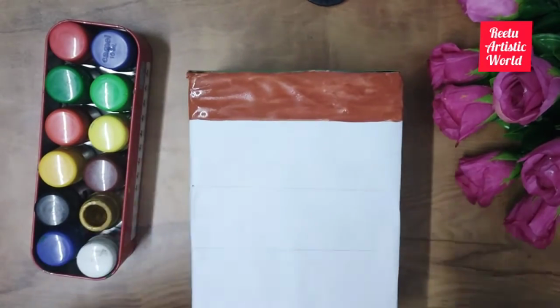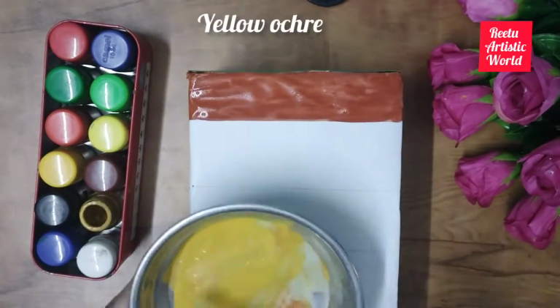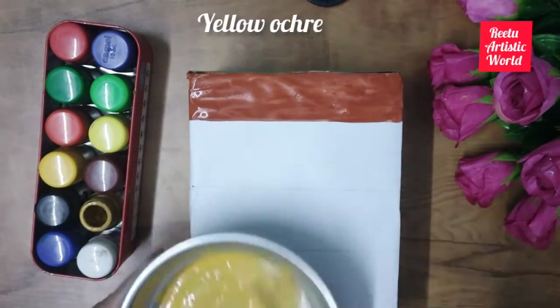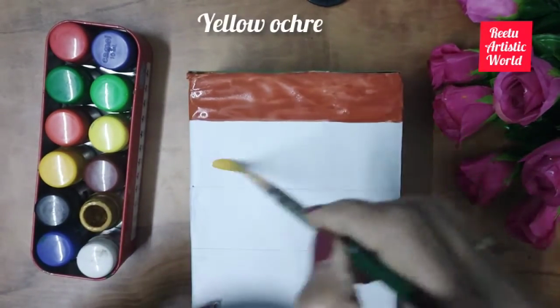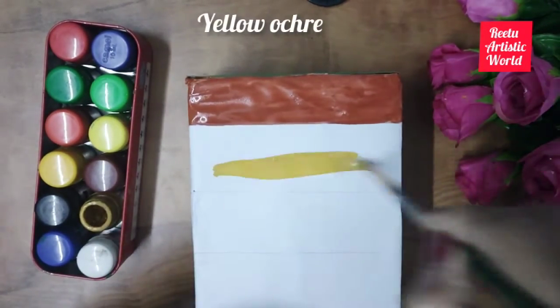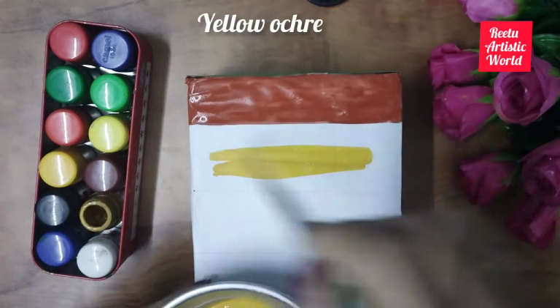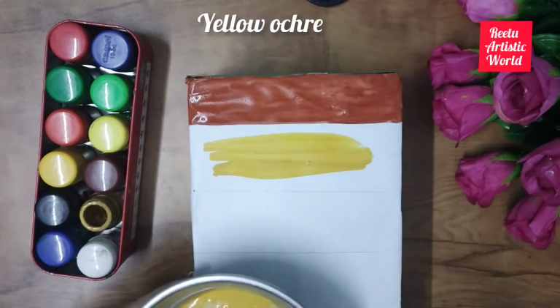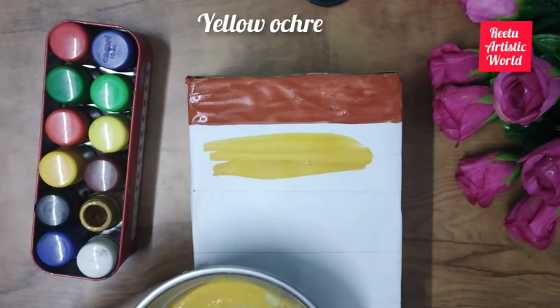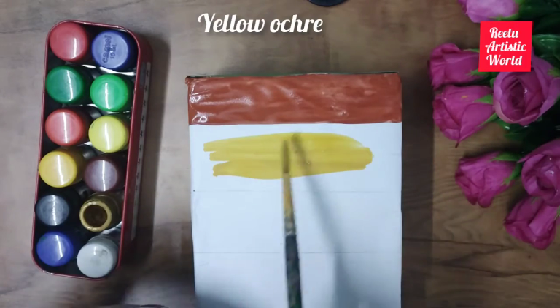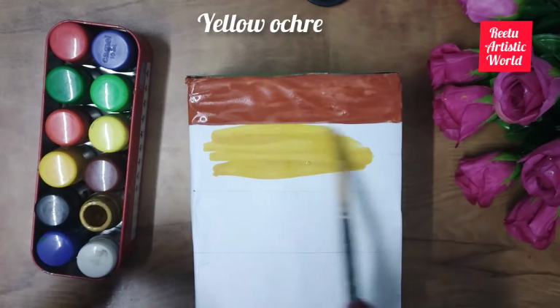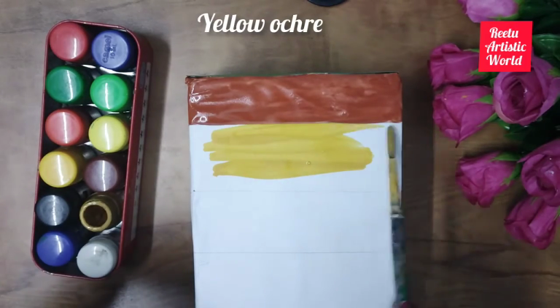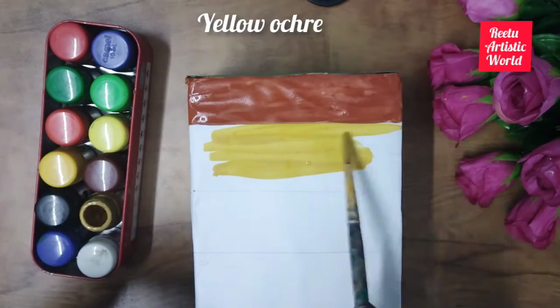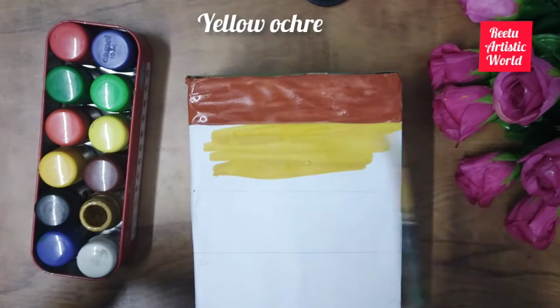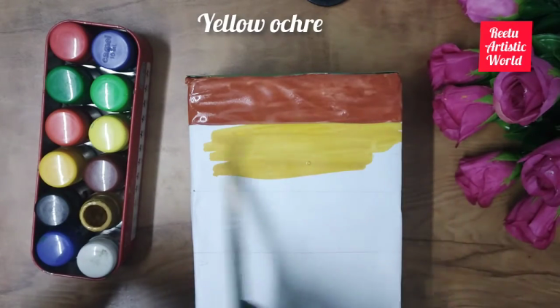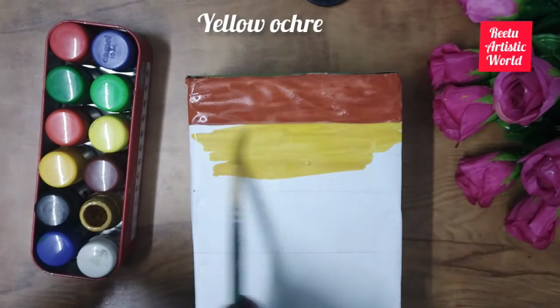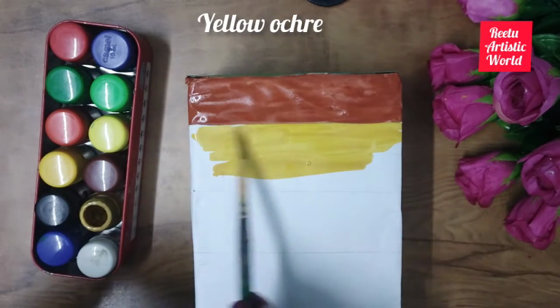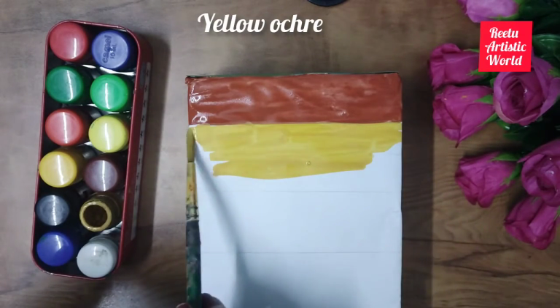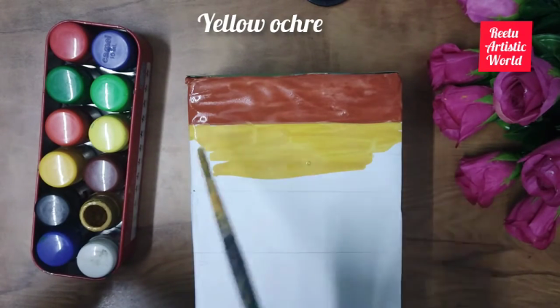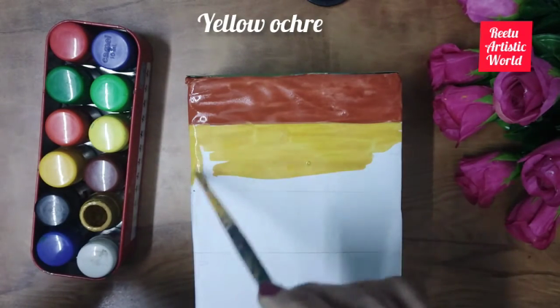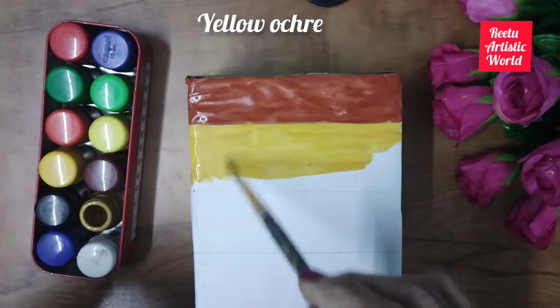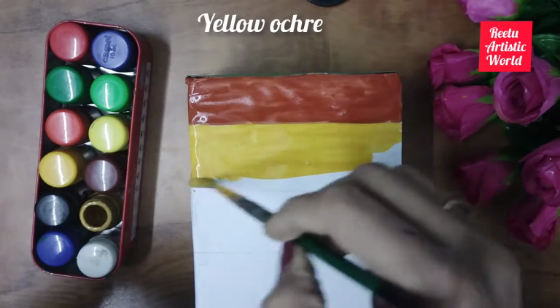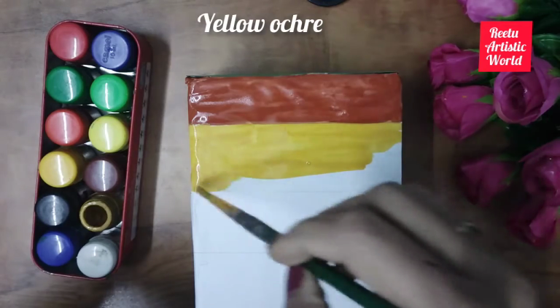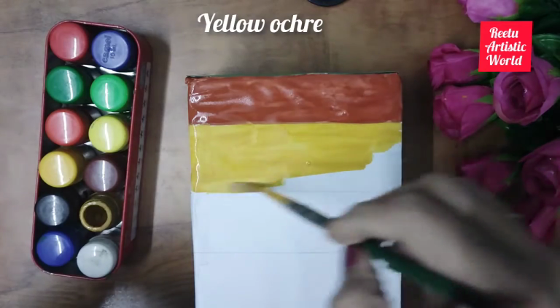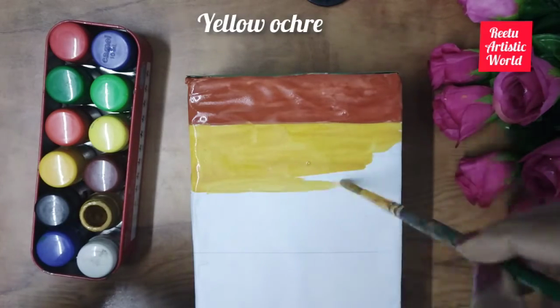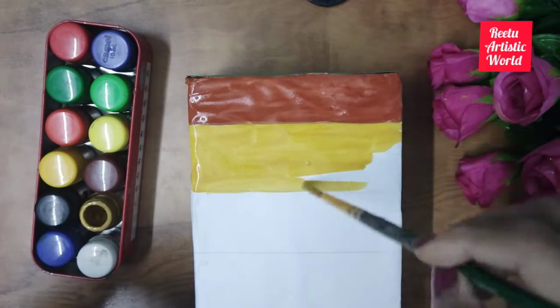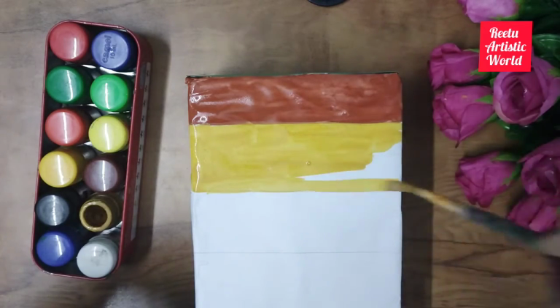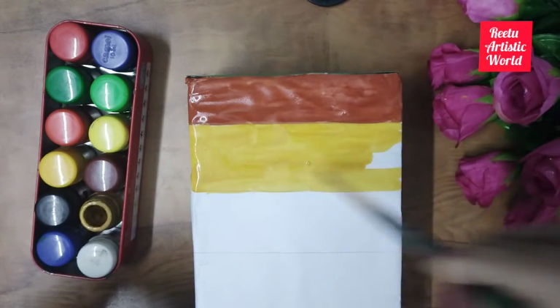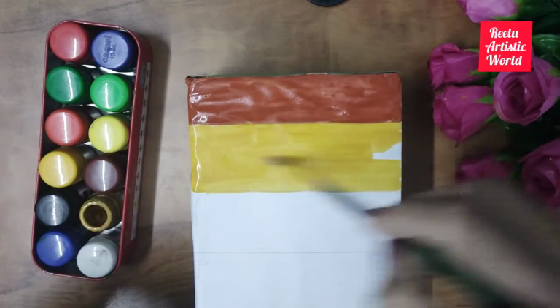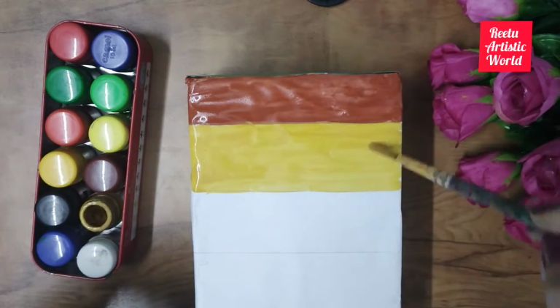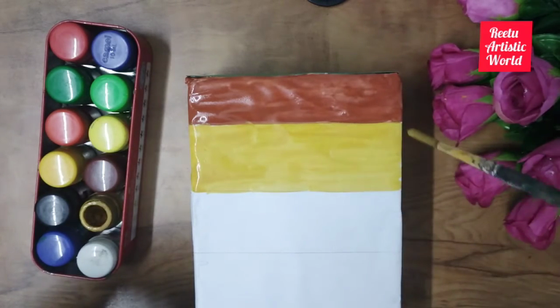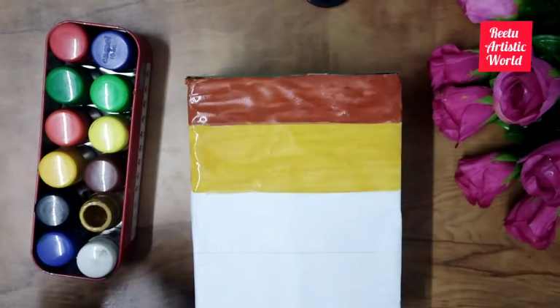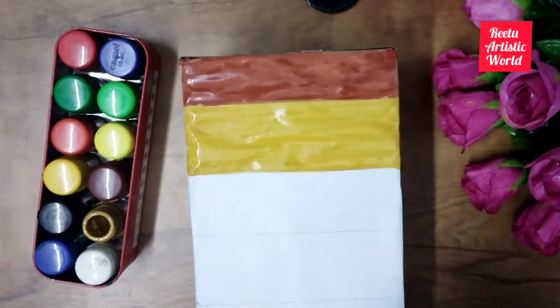Then color the second layer with yellow ochre. It is topsoil. The topsoil is soft and holds enough water and air. In this layer, seed germination takes place.